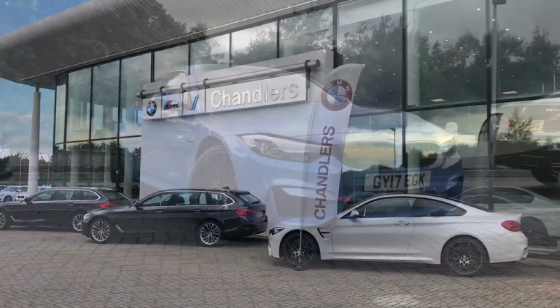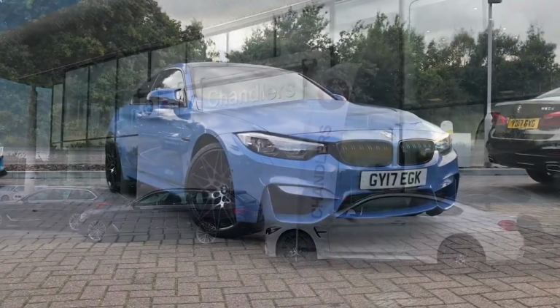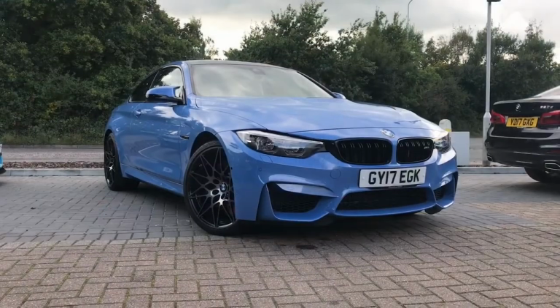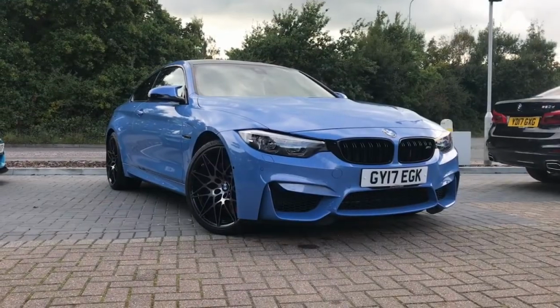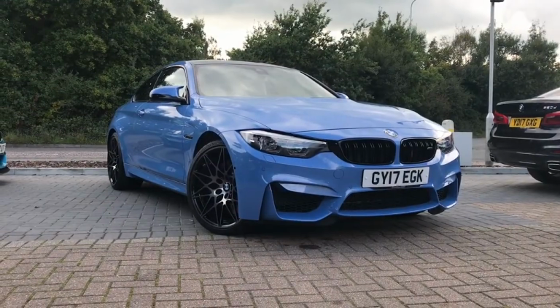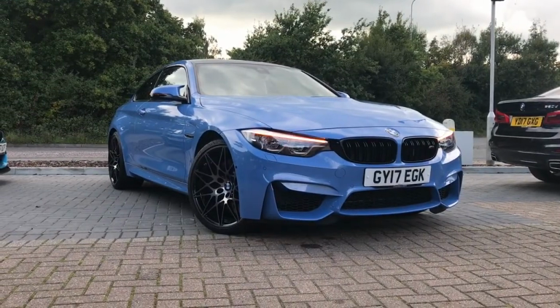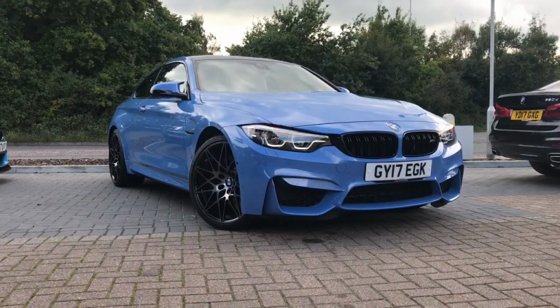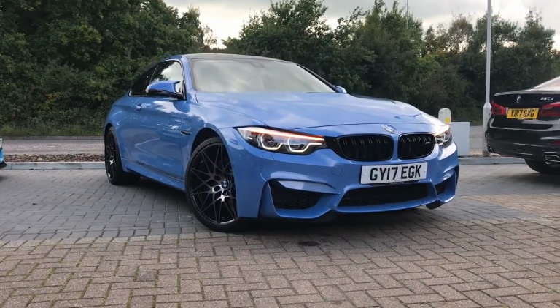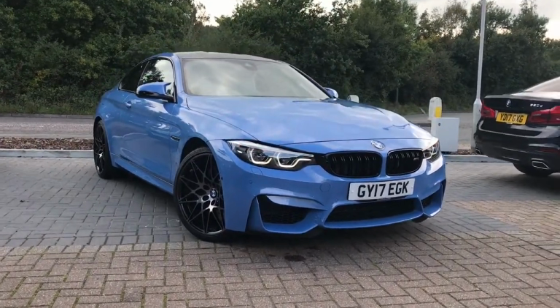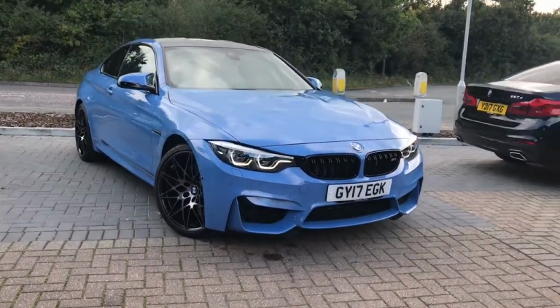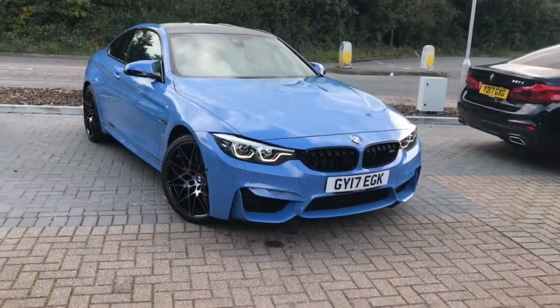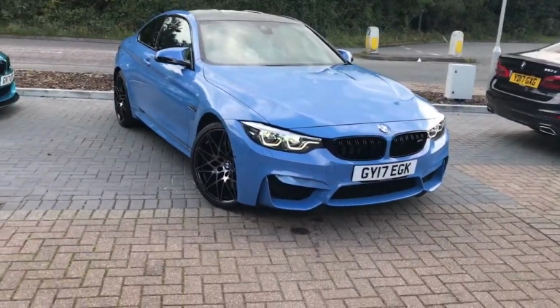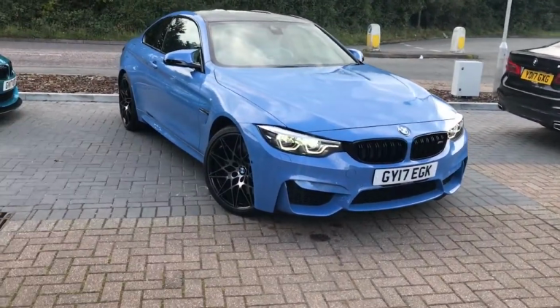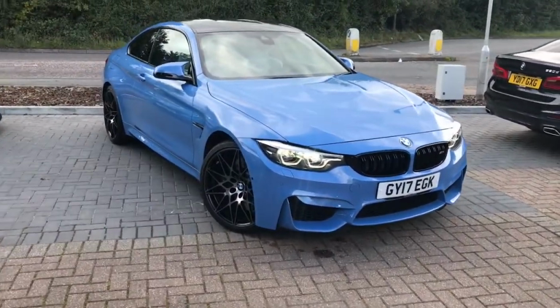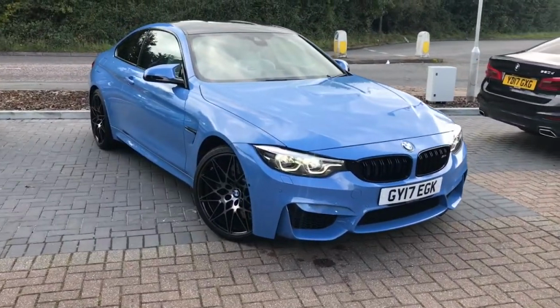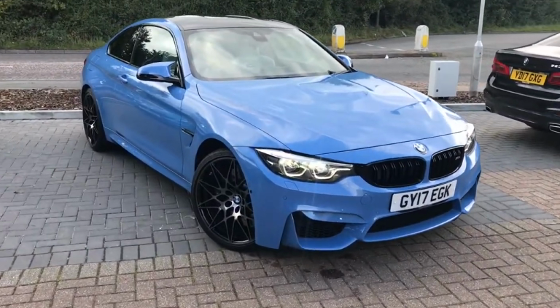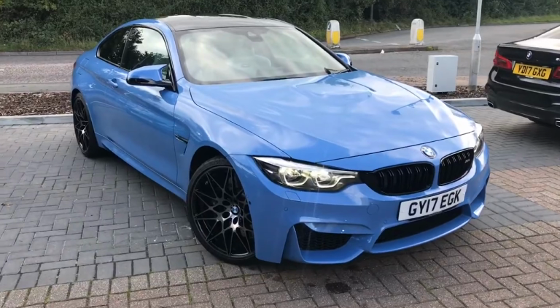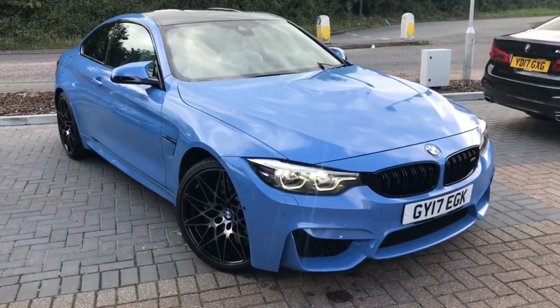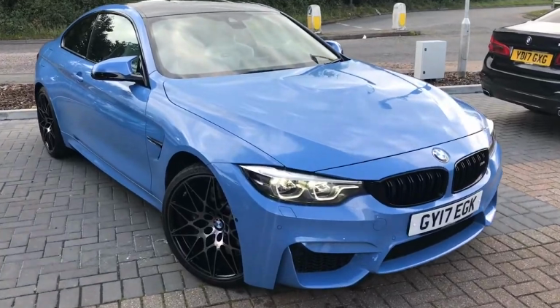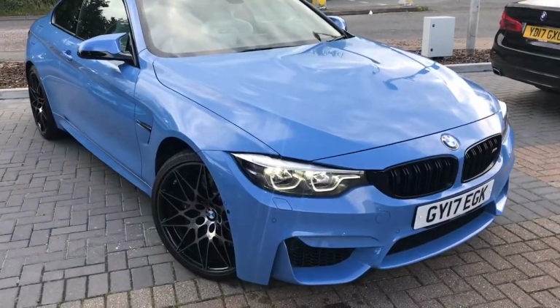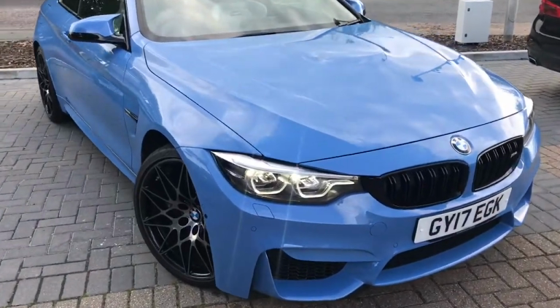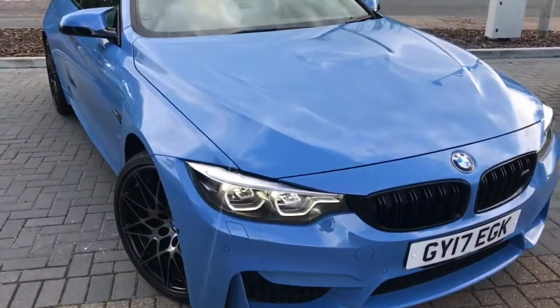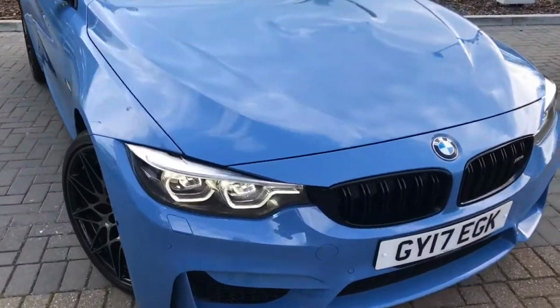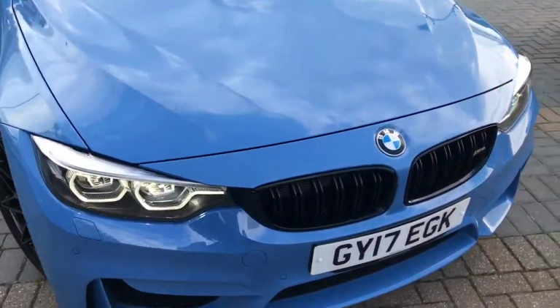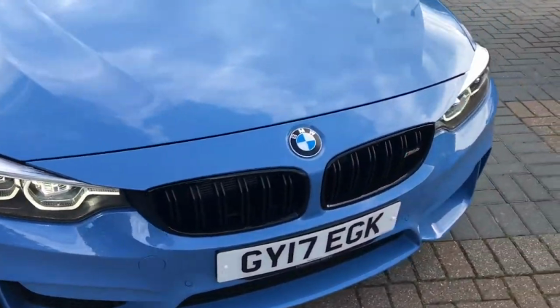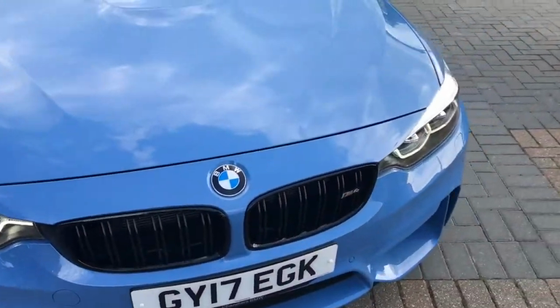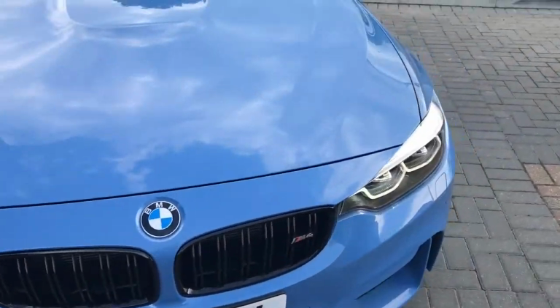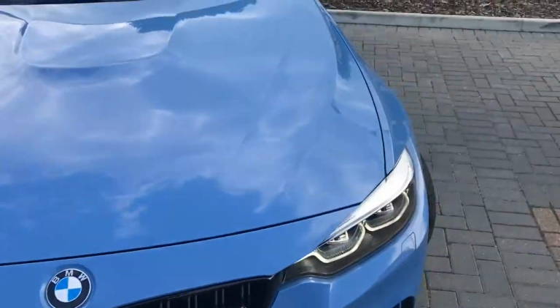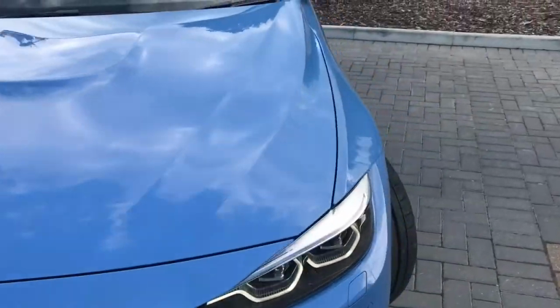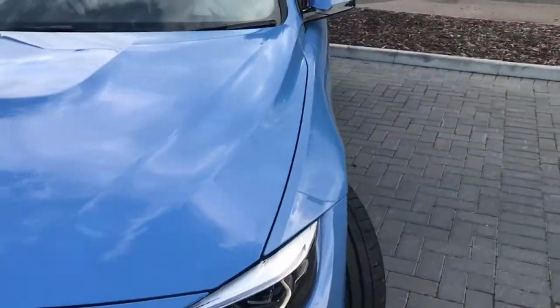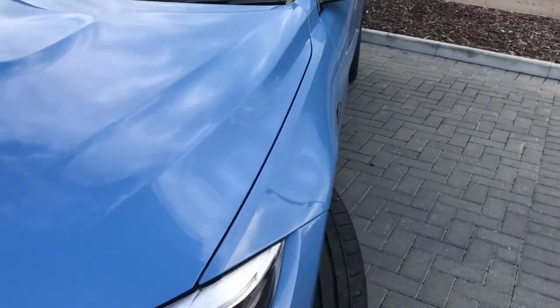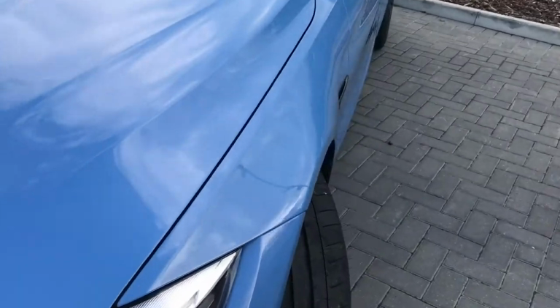The car I have here today is a beautiful BMW M4 competition package, finished in Yas Marina blue, which is a gorgeous metallic light blue.